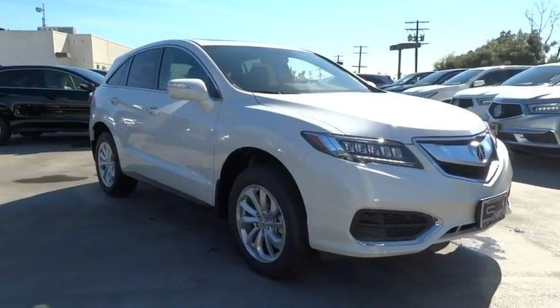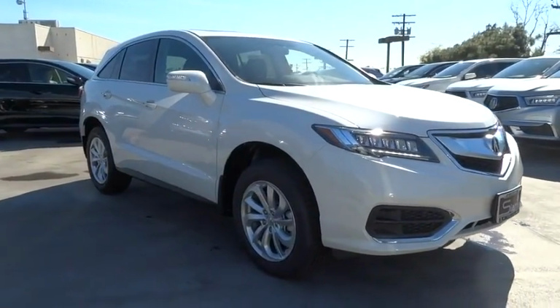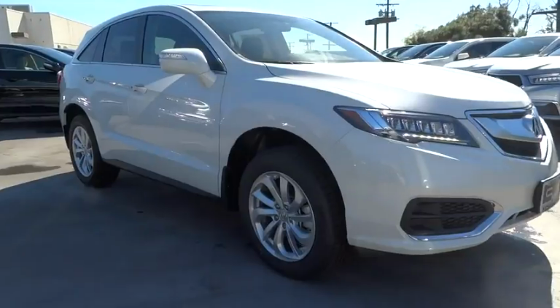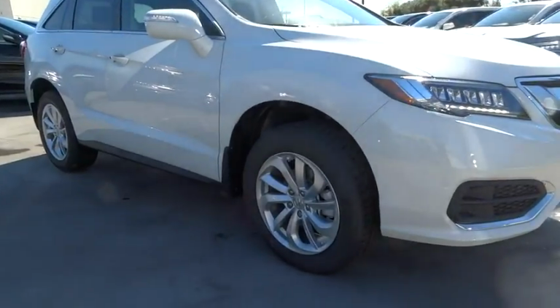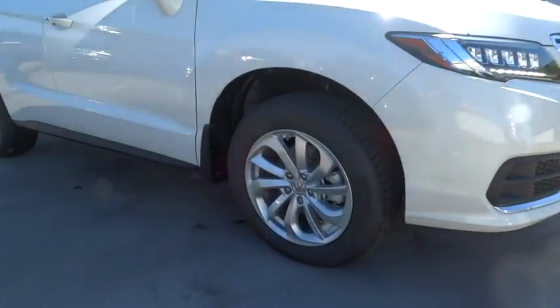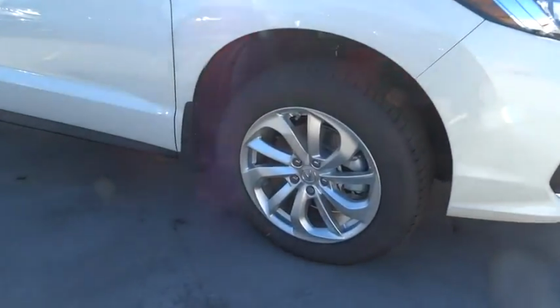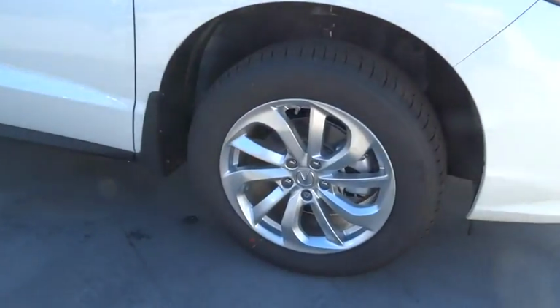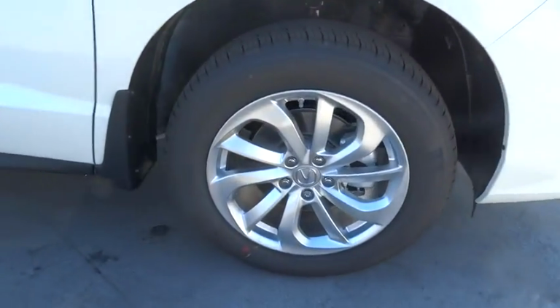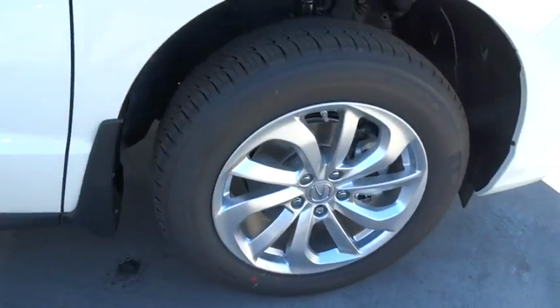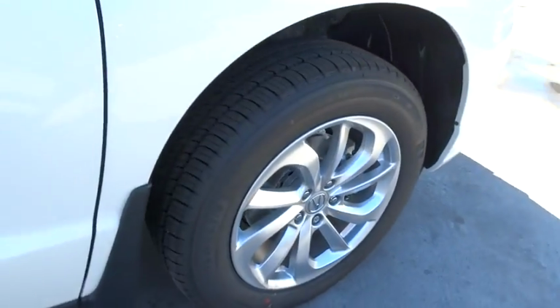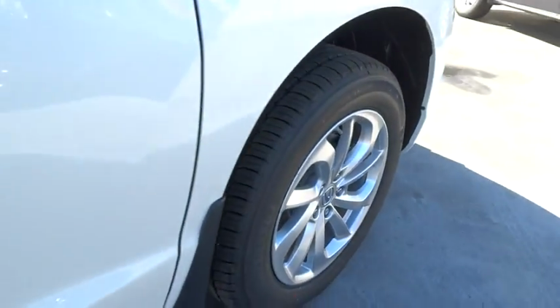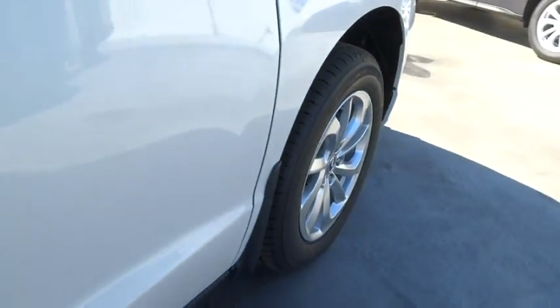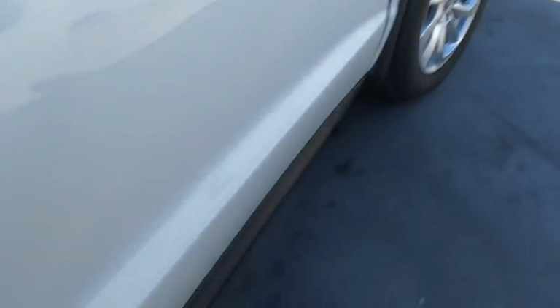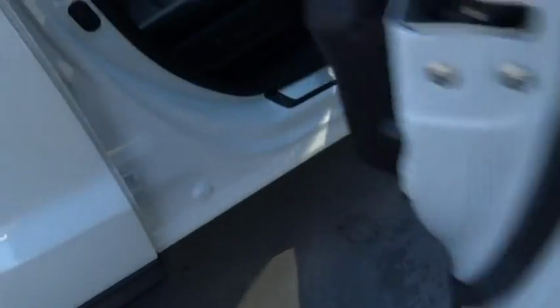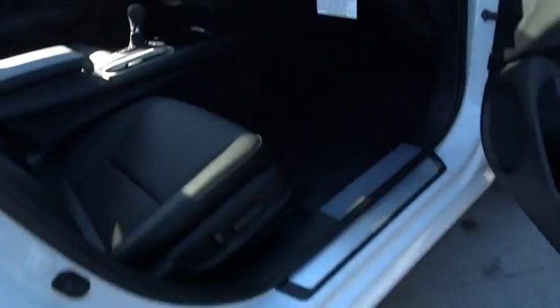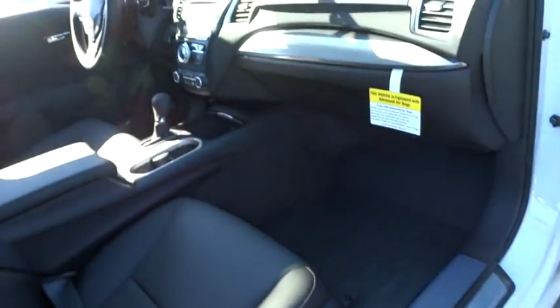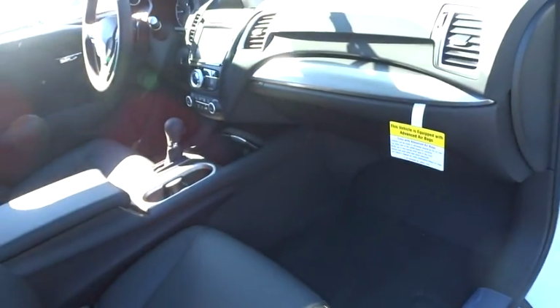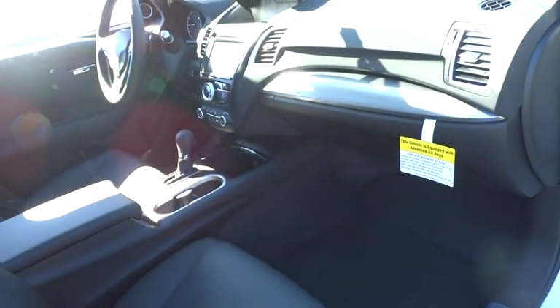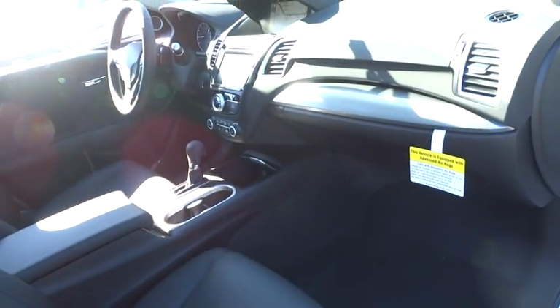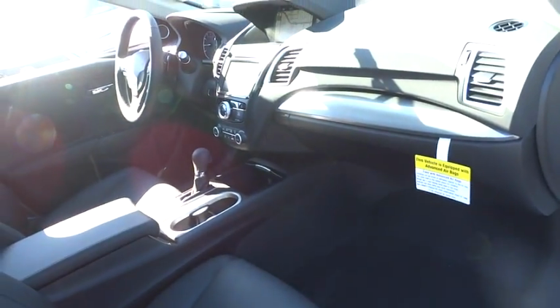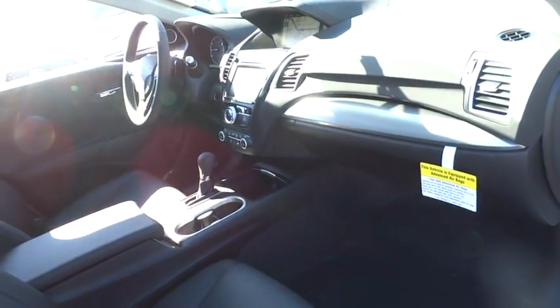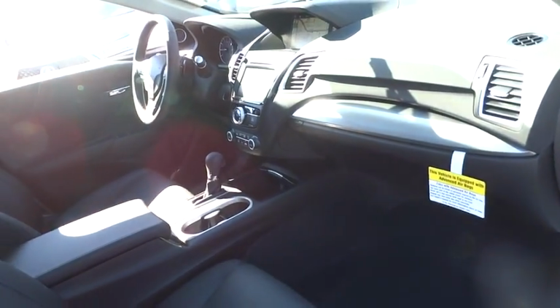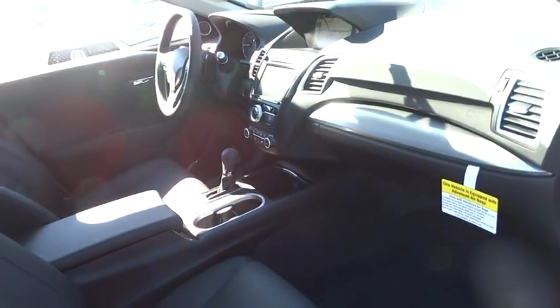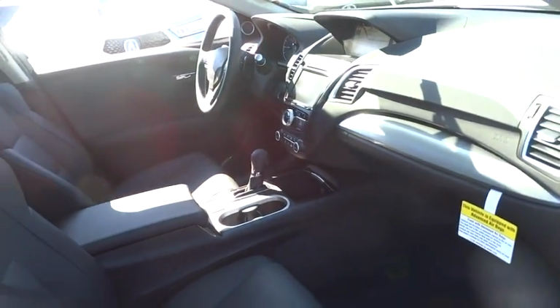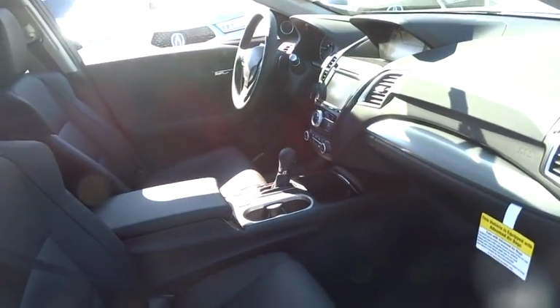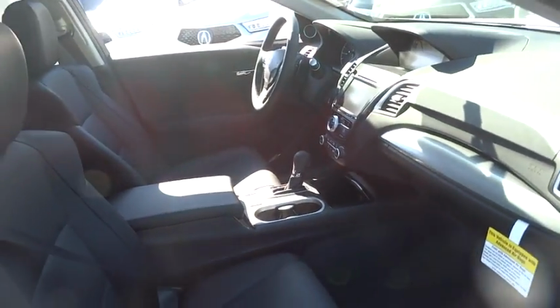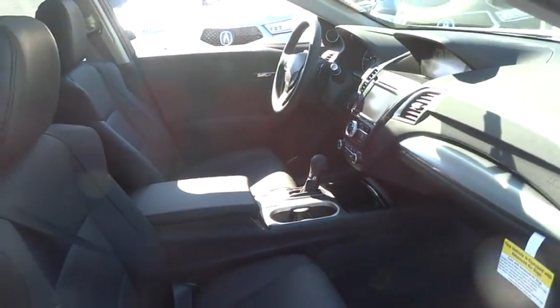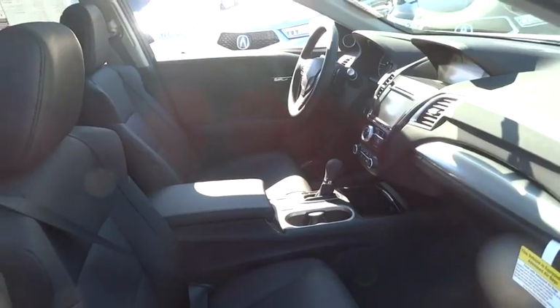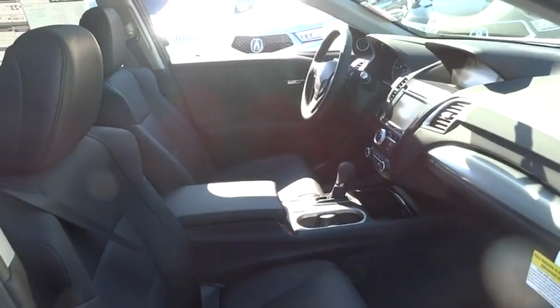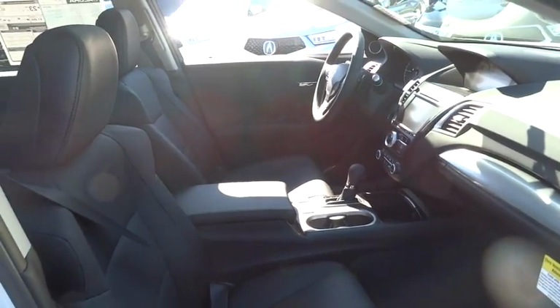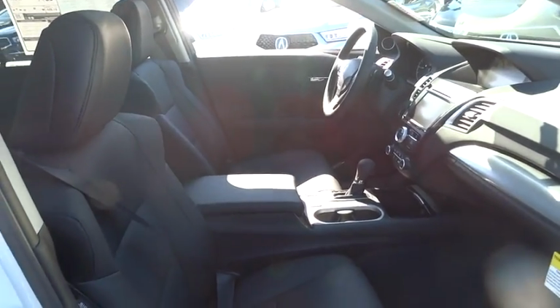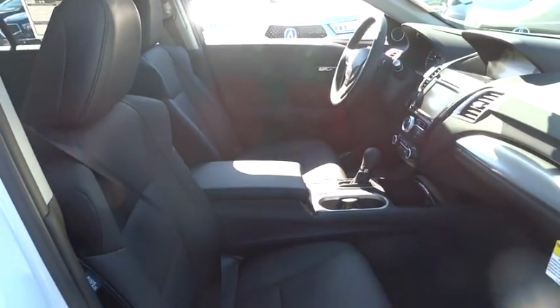Stability control, navigation system, traction control, keyless entry, steering wheel audio controls, anti-lock braking system, power liftgate, power passenger seat, backup camera, moonroof, leather wrapped steering wheel, Bluetooth.